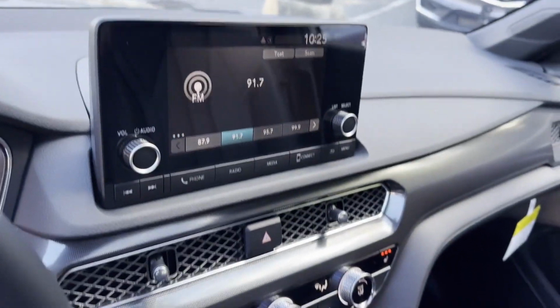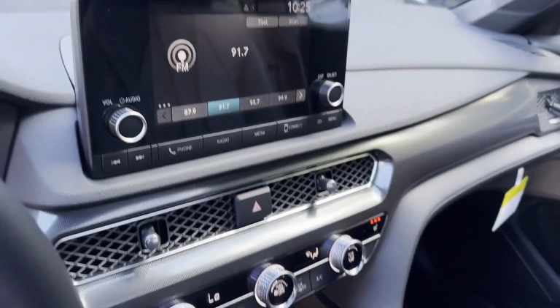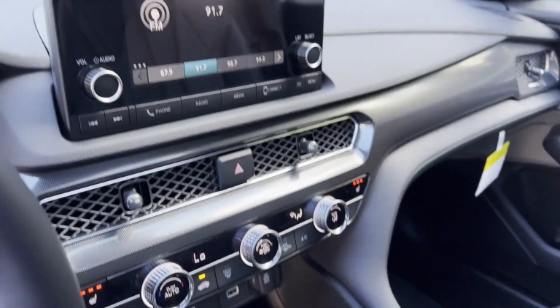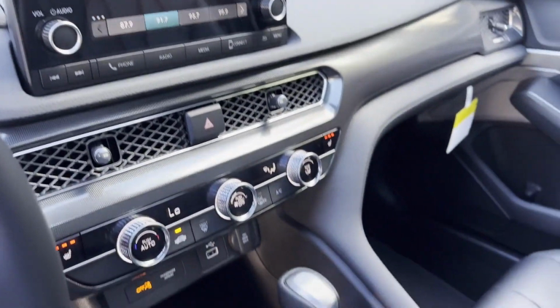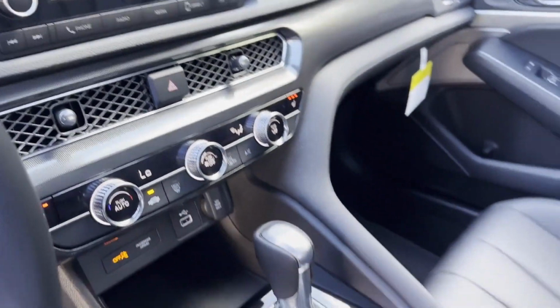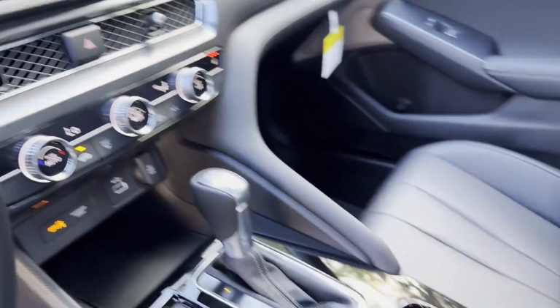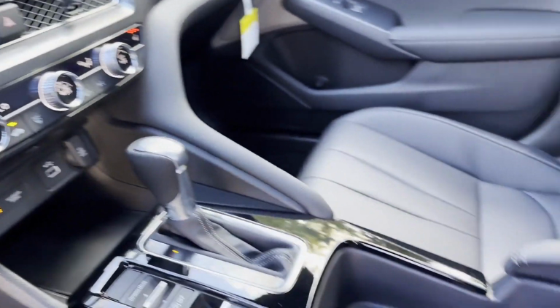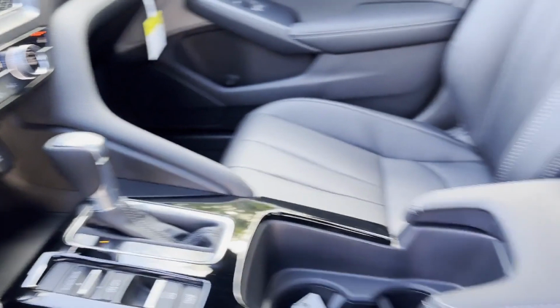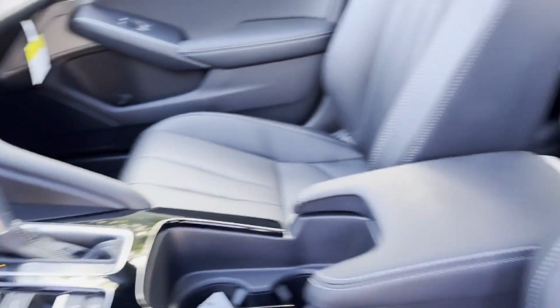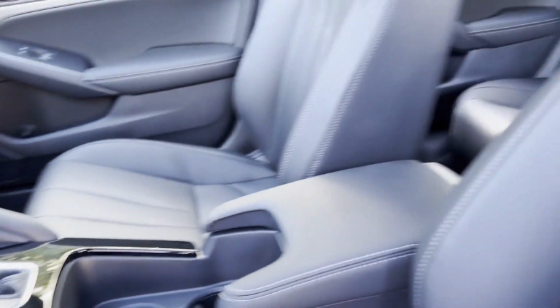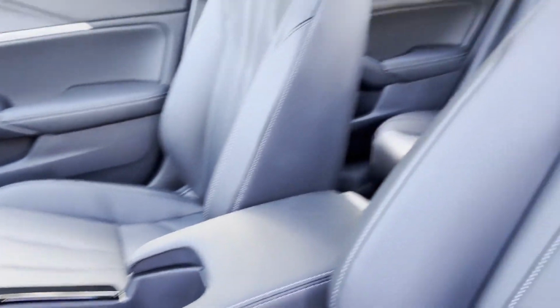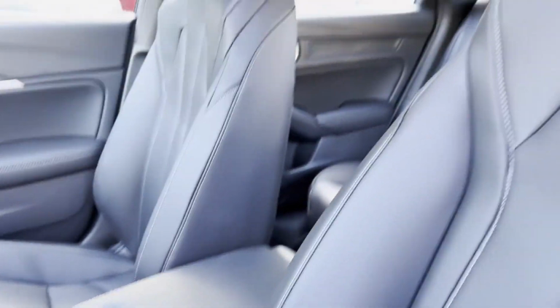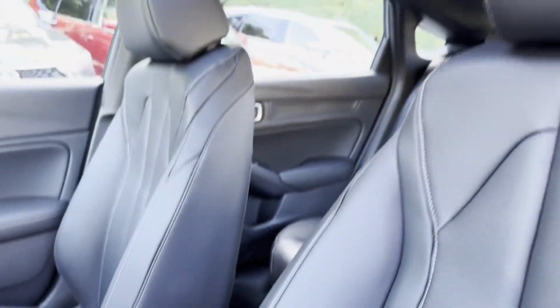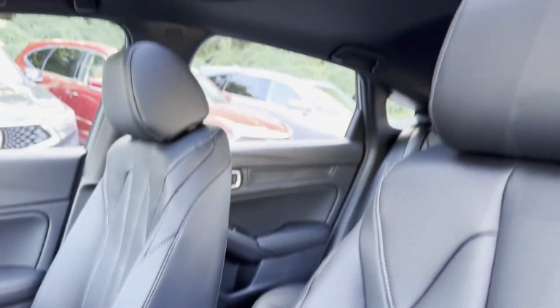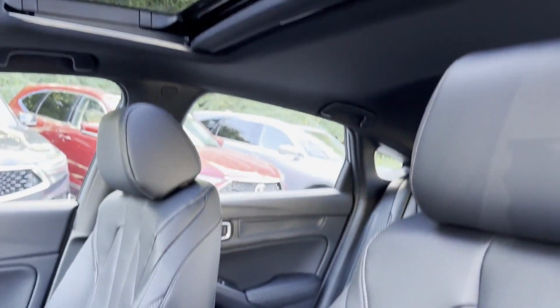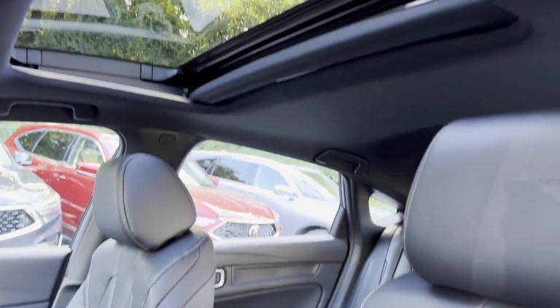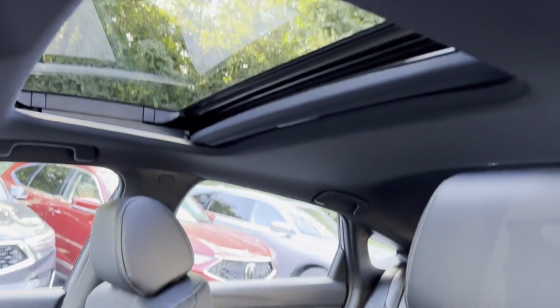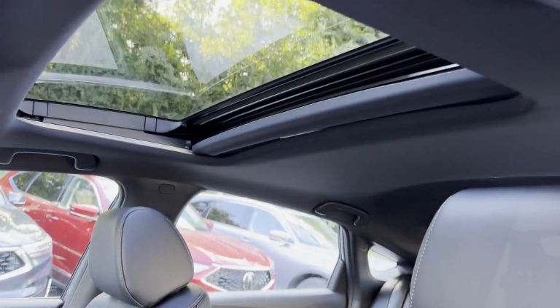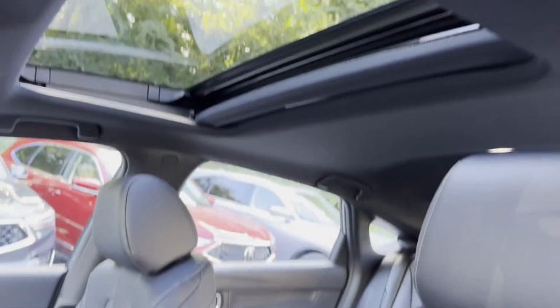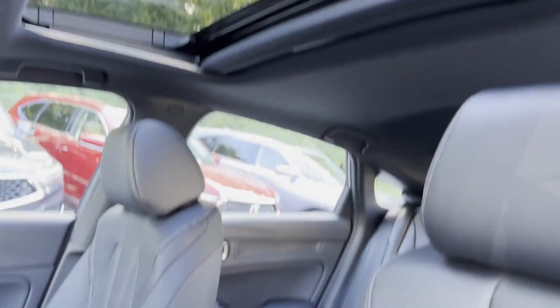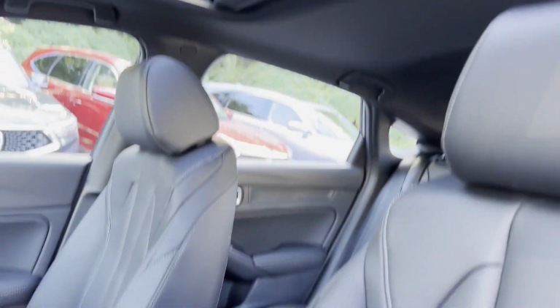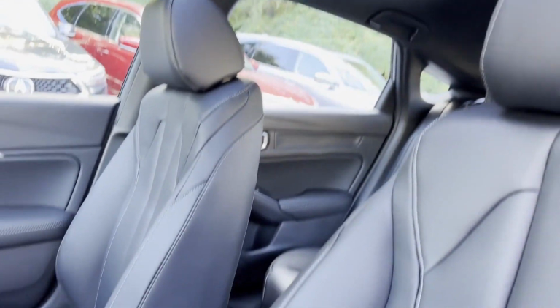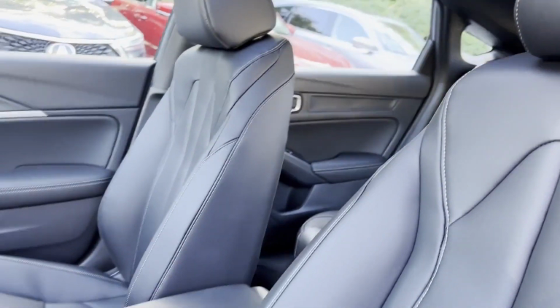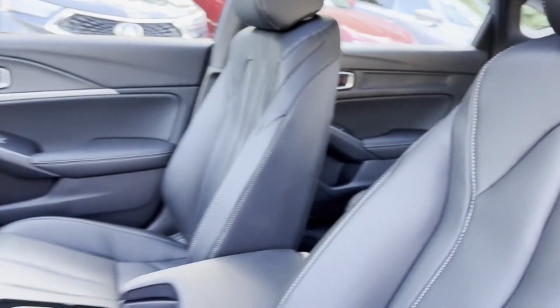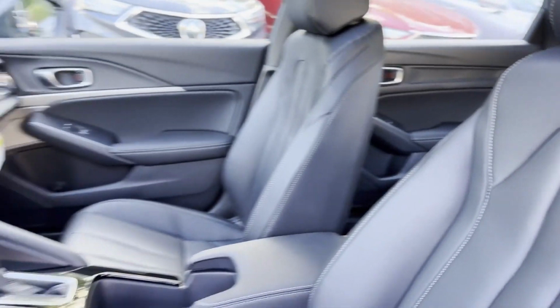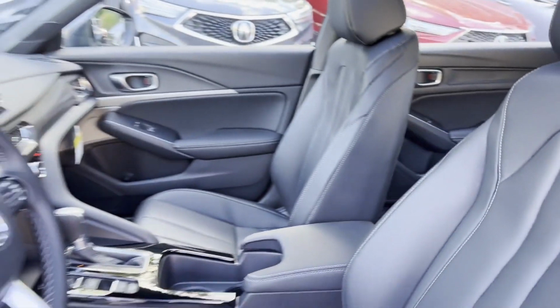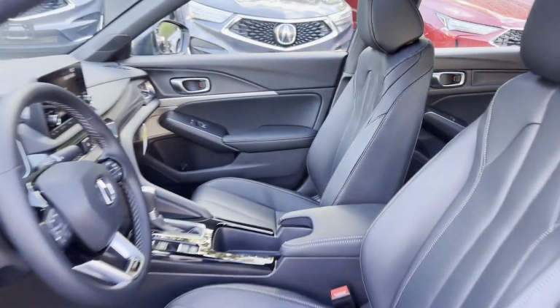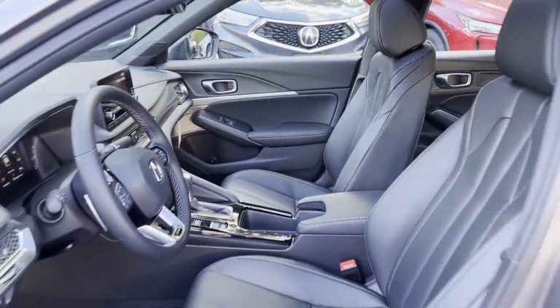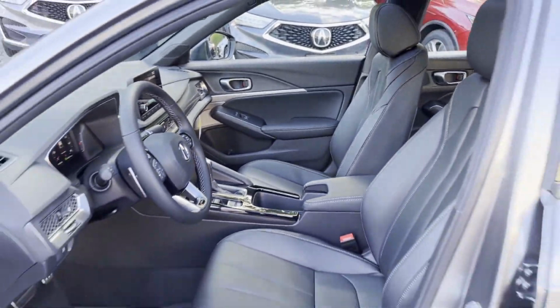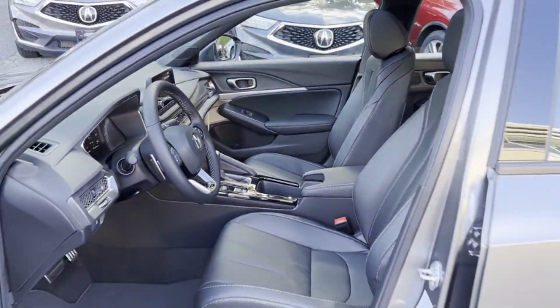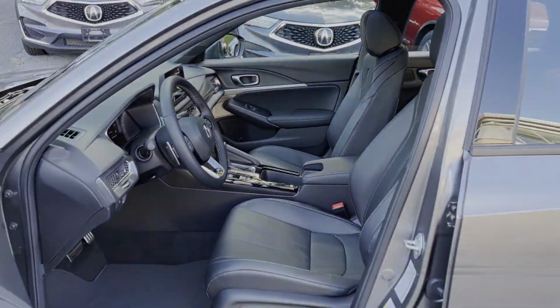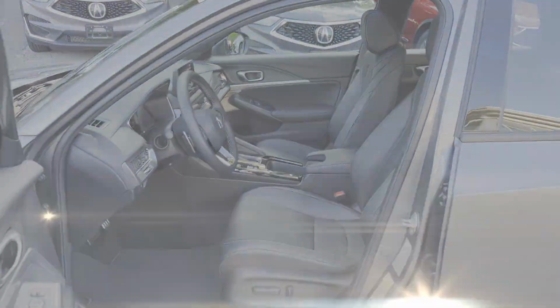Rear spoiler, auto climate control, keyless entry, front bucket seats, steering wheel audio controls, and engine immobilizer.